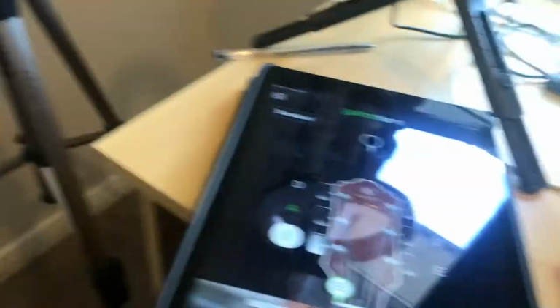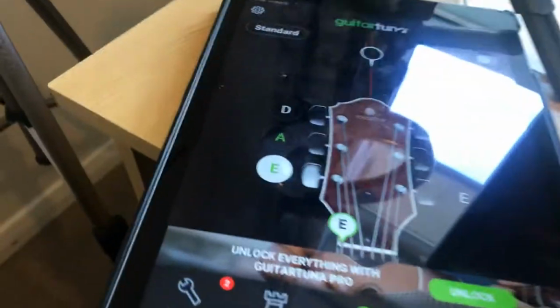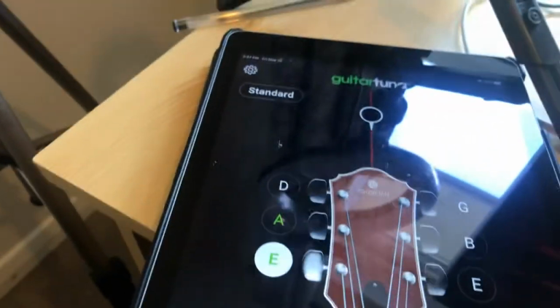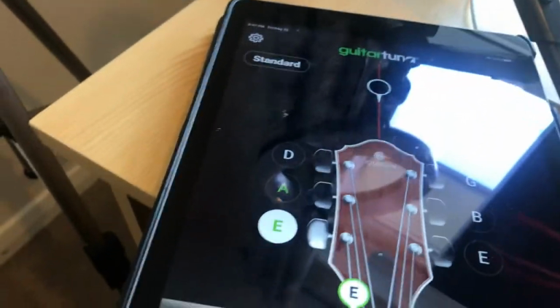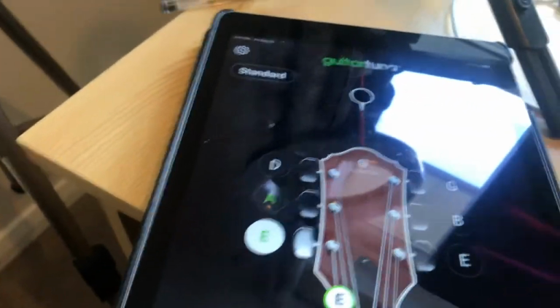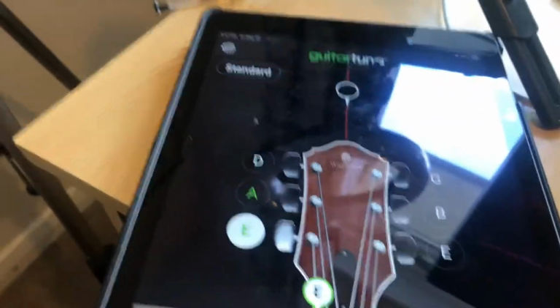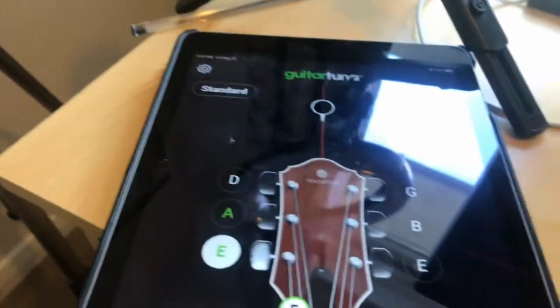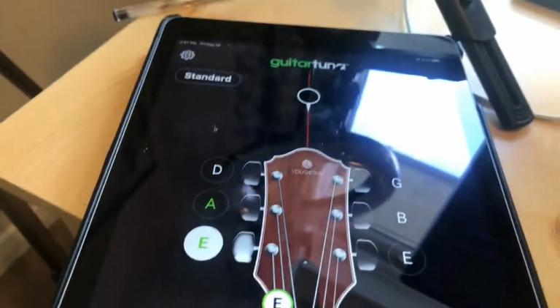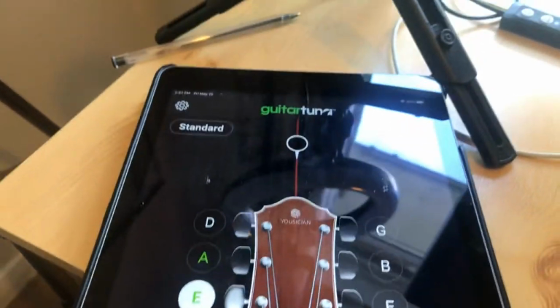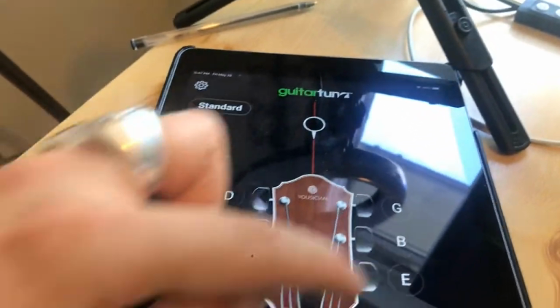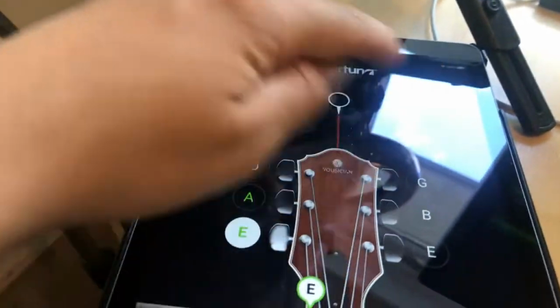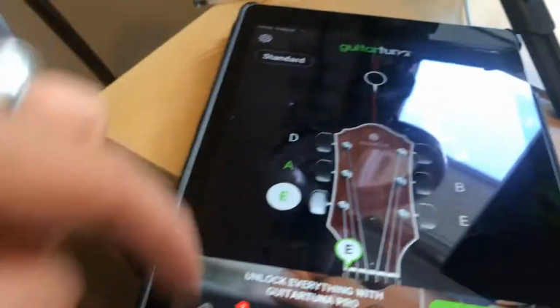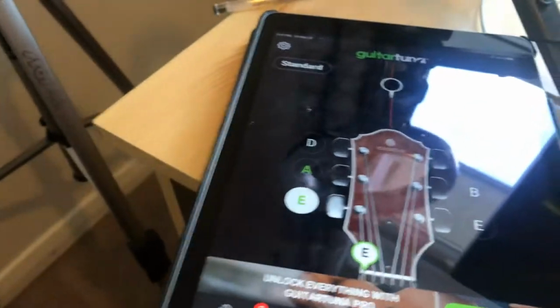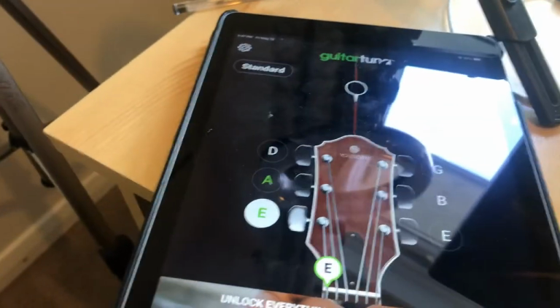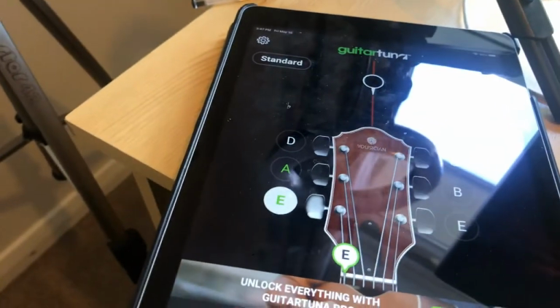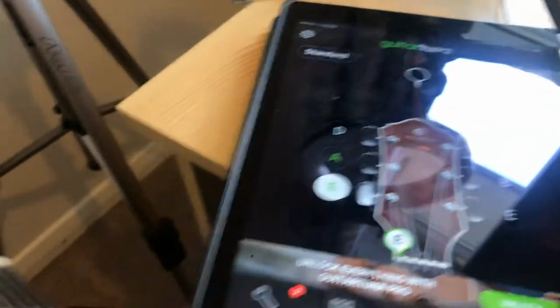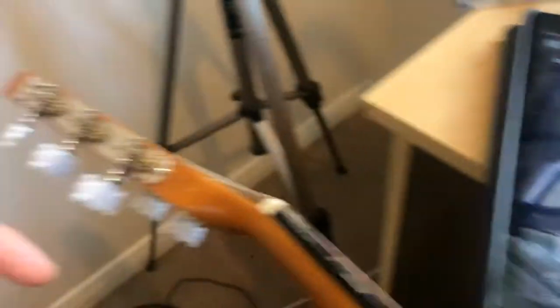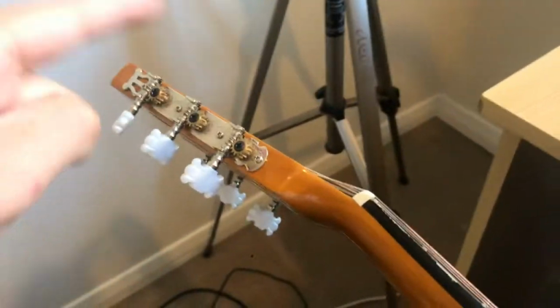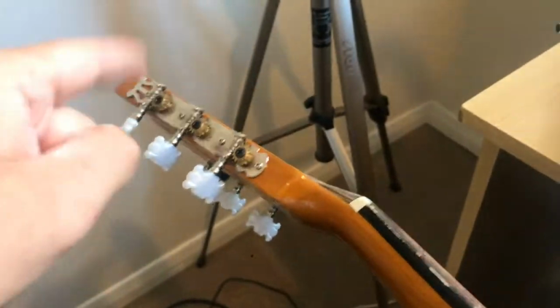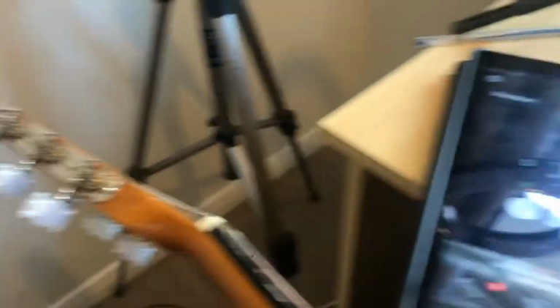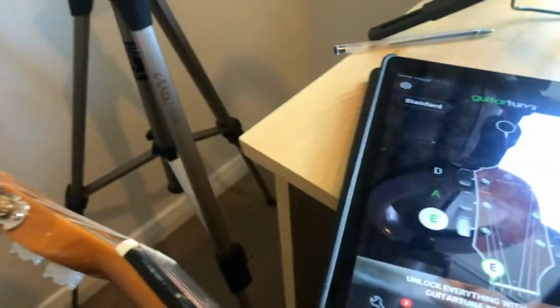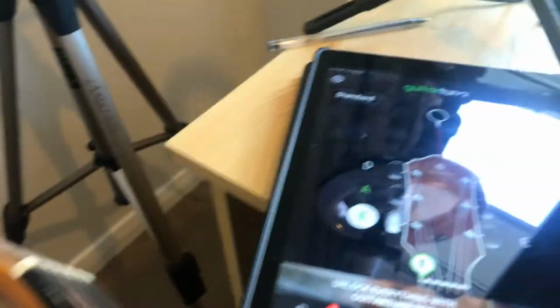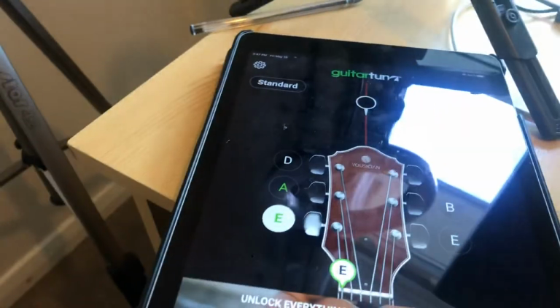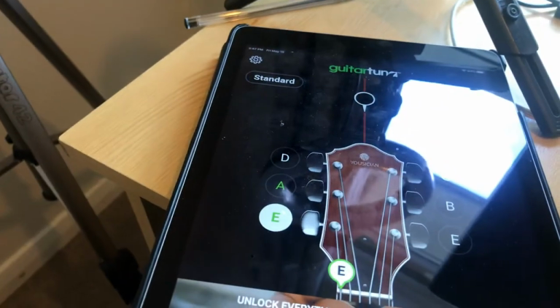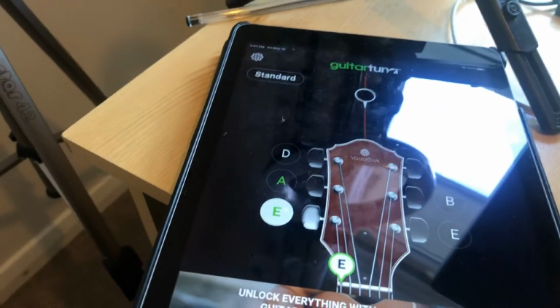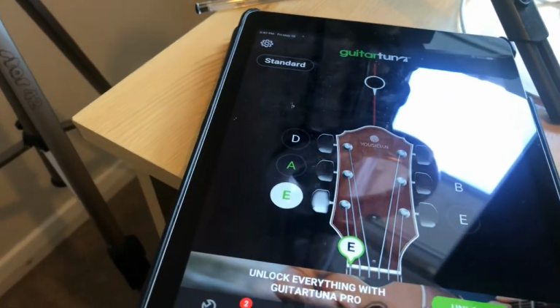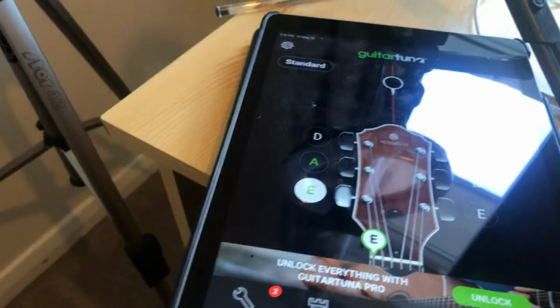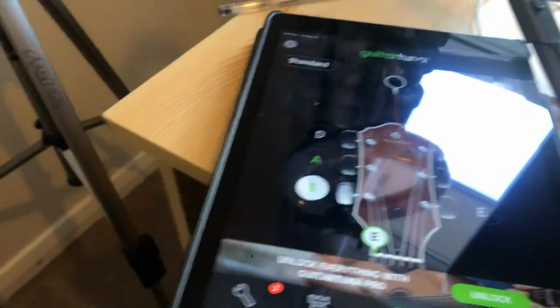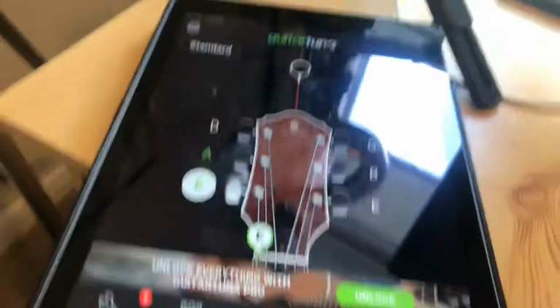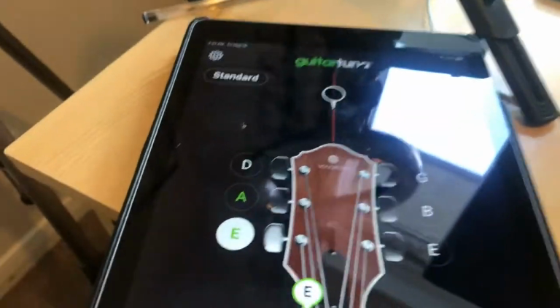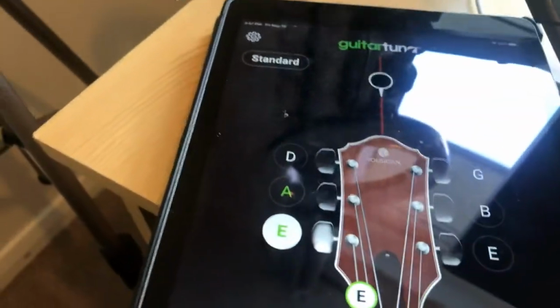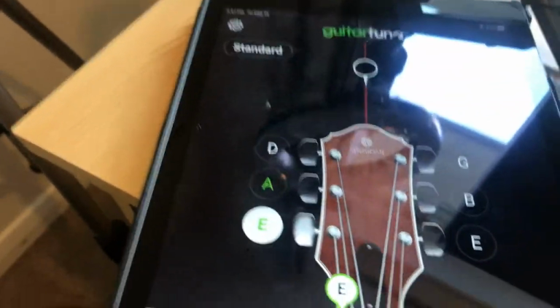Now when you switch this on you've got a picture of the headstock — this is the top of the guitar — so it's to replicate what you've got here. If you've got an electric guitar this will still work the same way, so this will work on an acoustic or an electric.